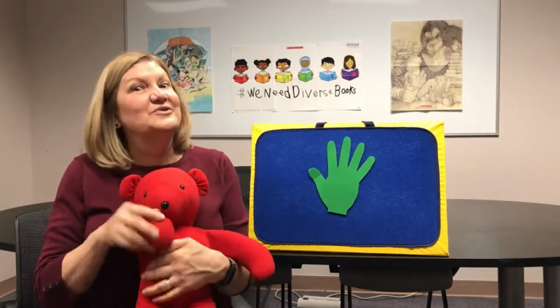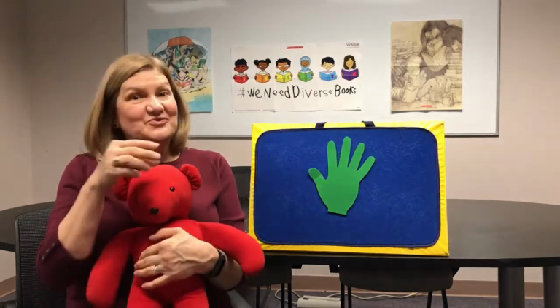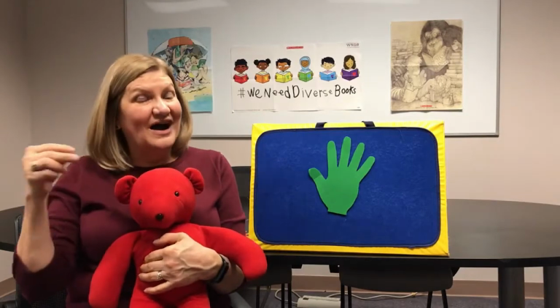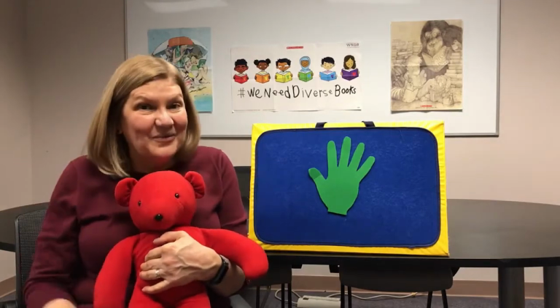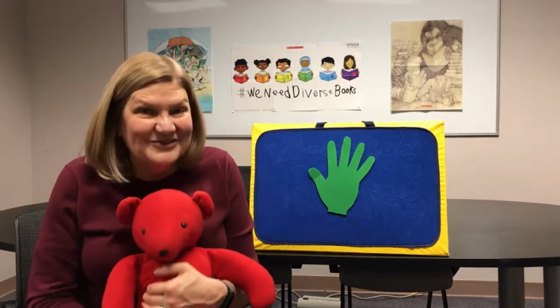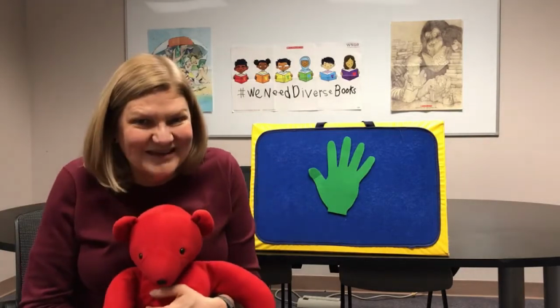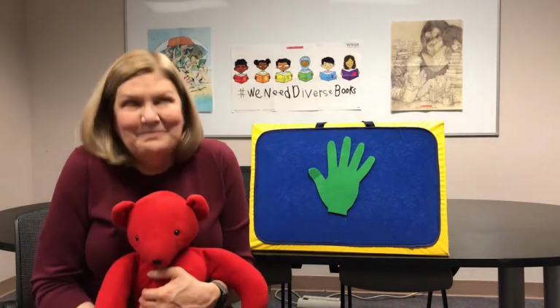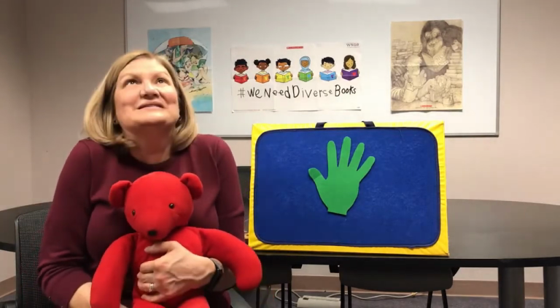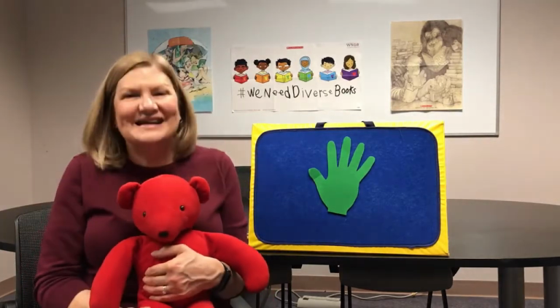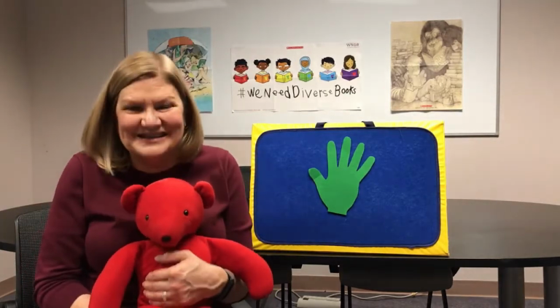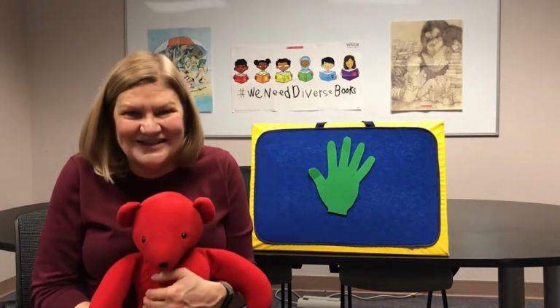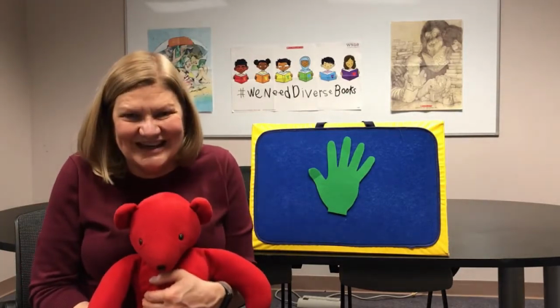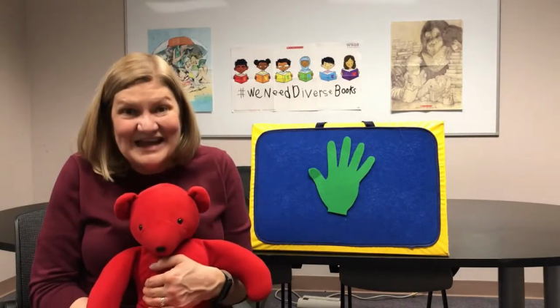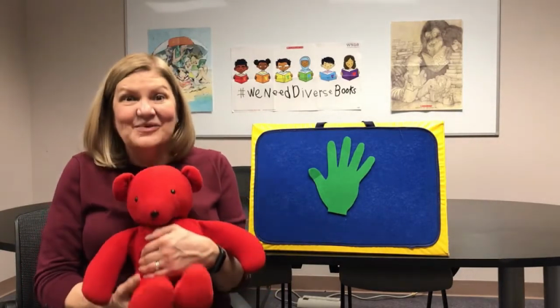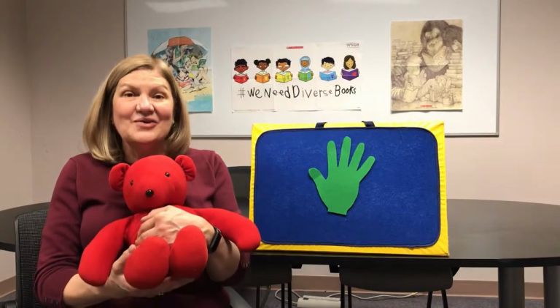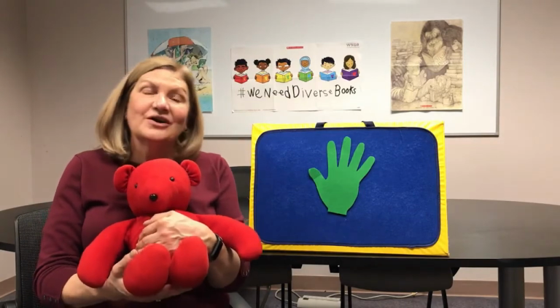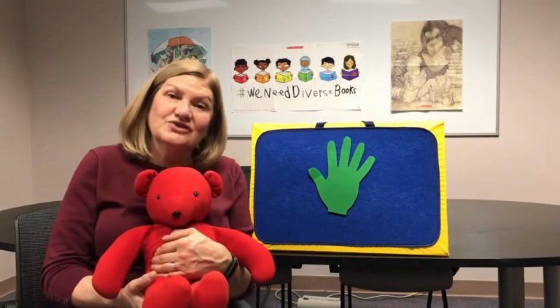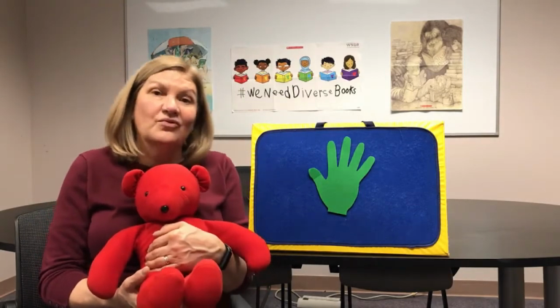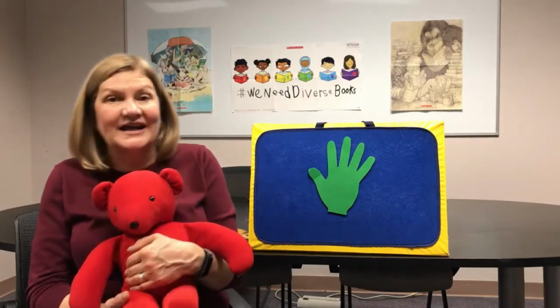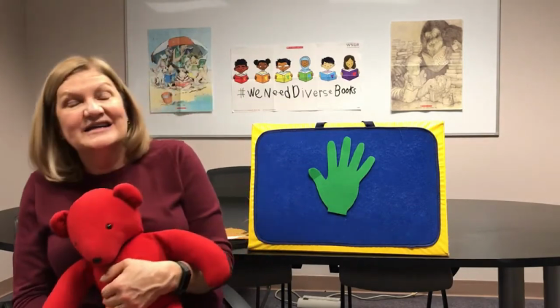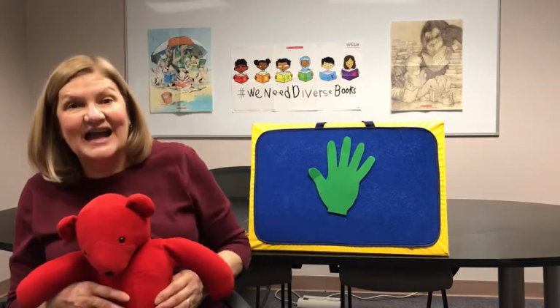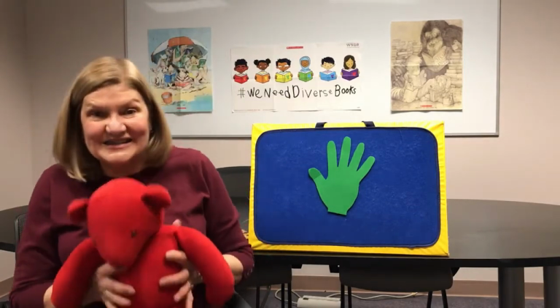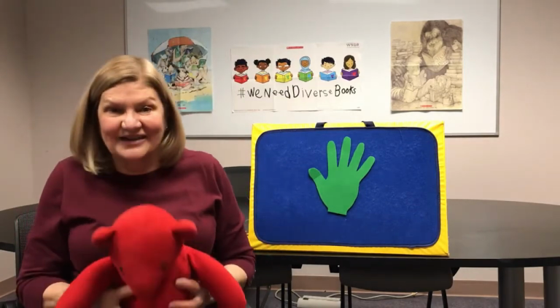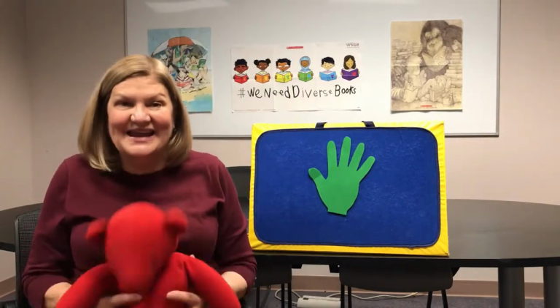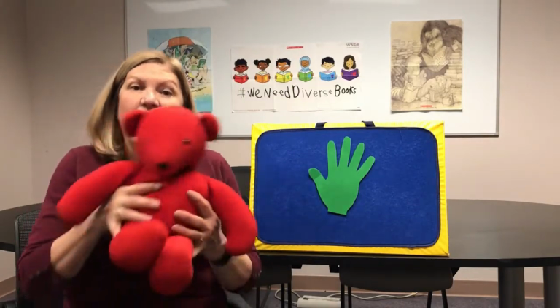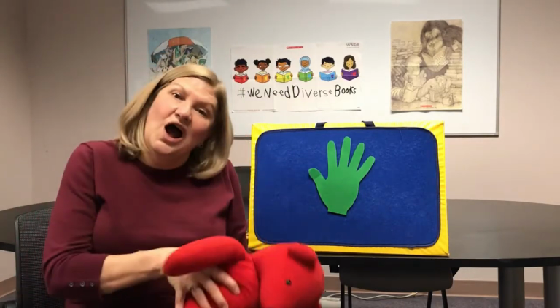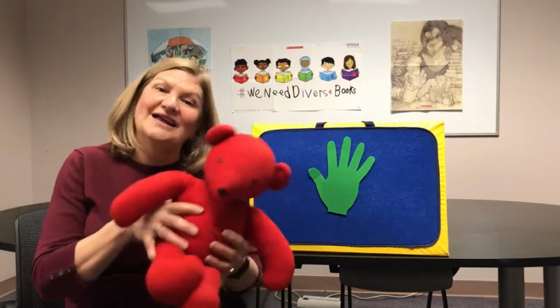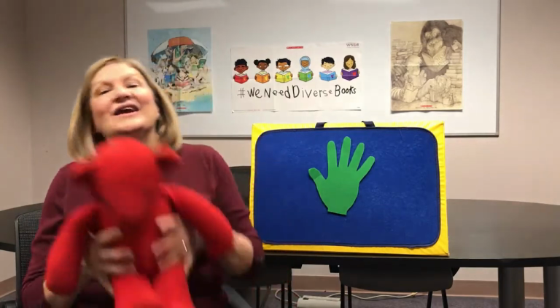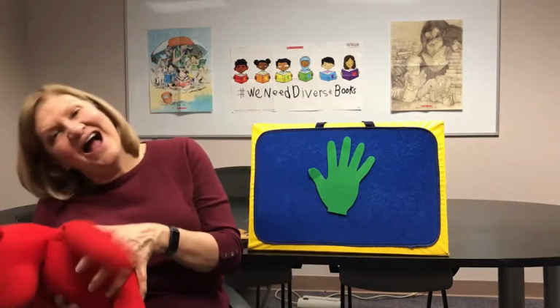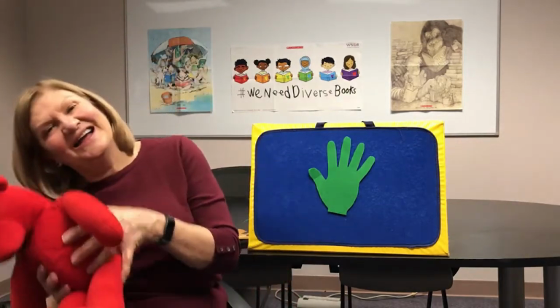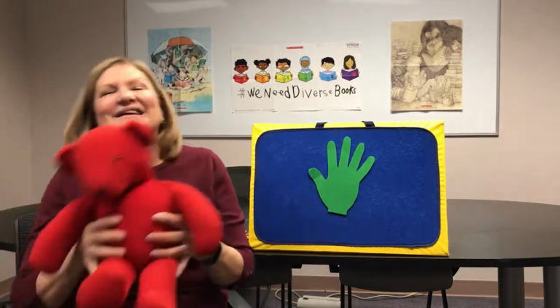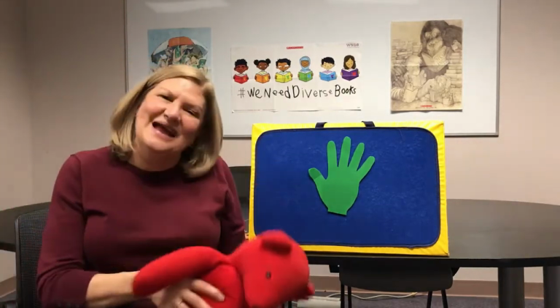Ready? Clapping, clapping, baby on my knee, clapping, clapping, one, two... You know, if you draw out the one, two, threes, that builds the anticipation. Here we go — now we're gonna do some rocking side to side. Ready? Rocking, rocking, baby...